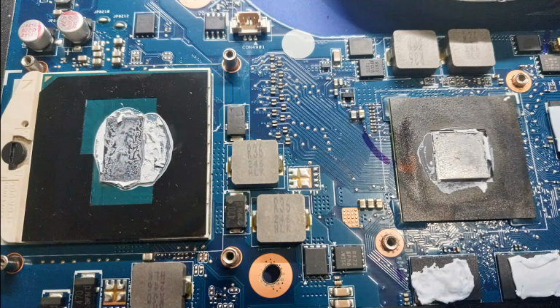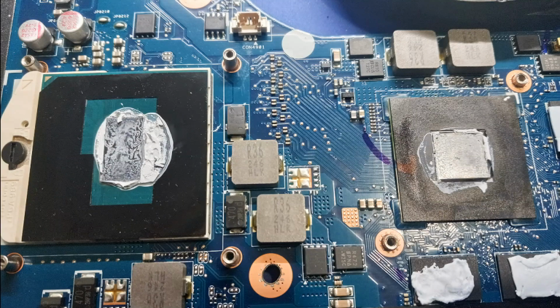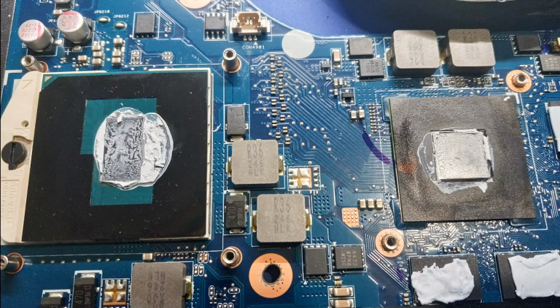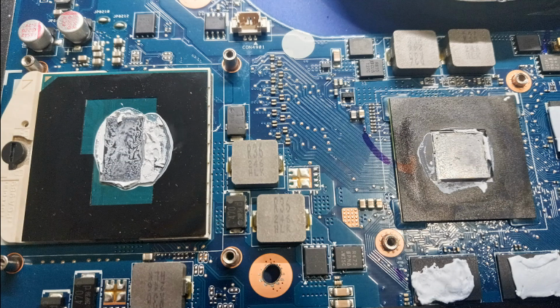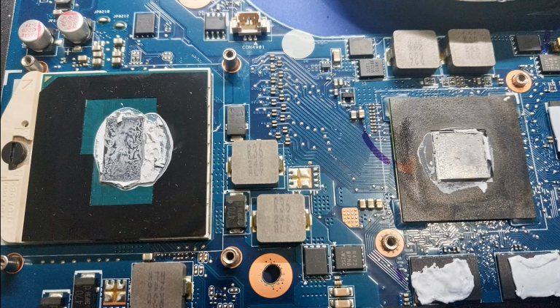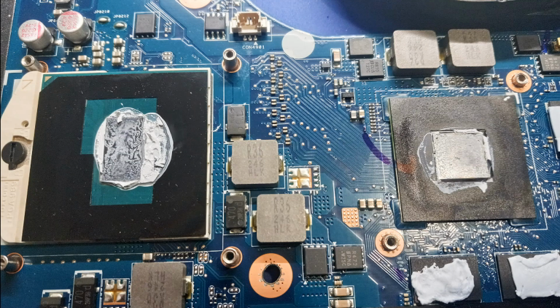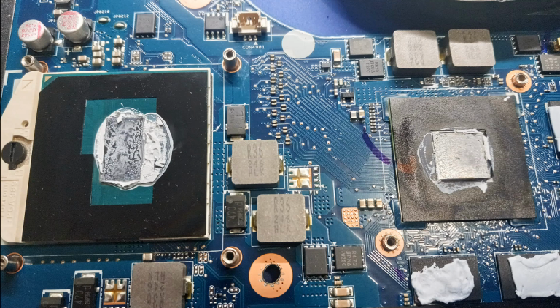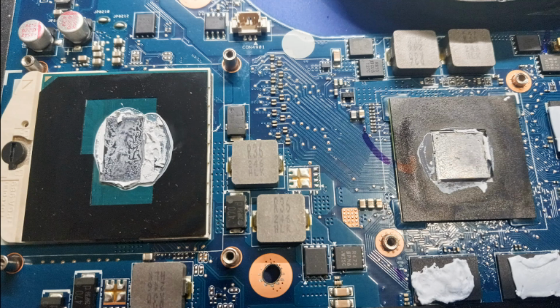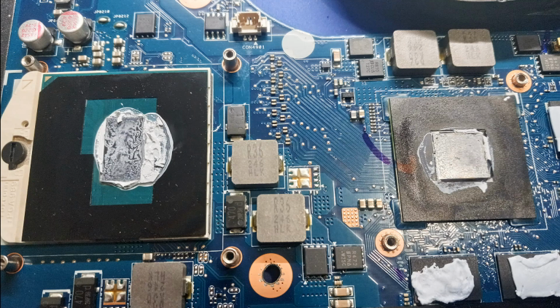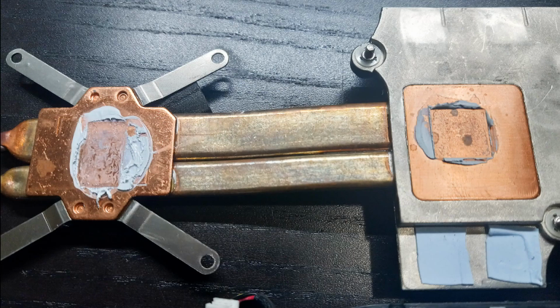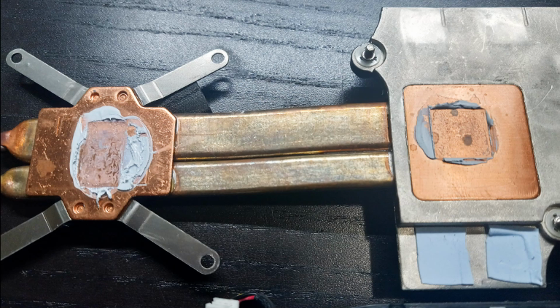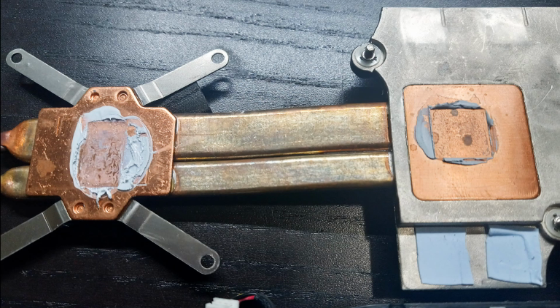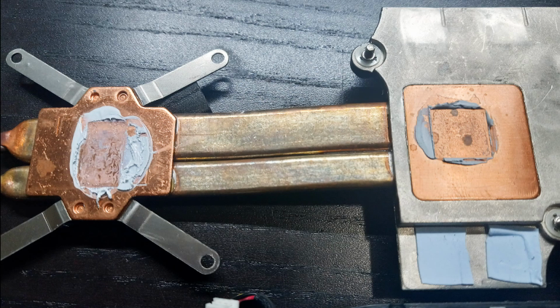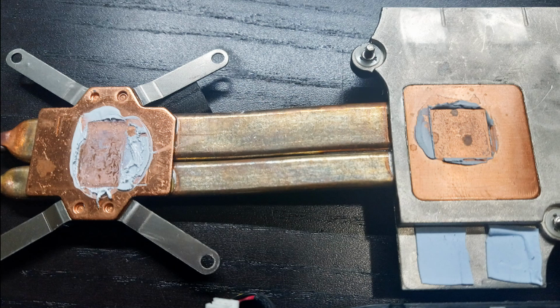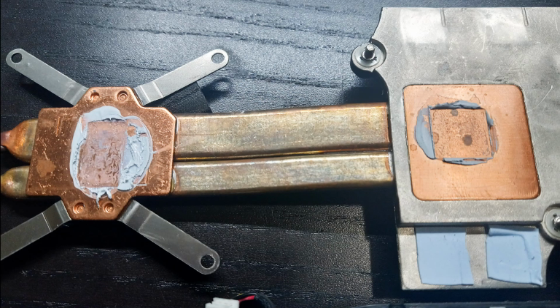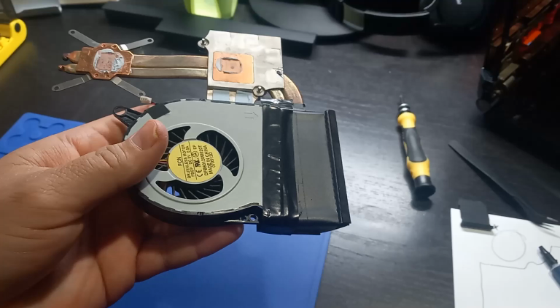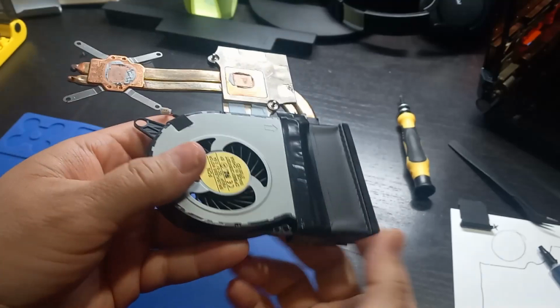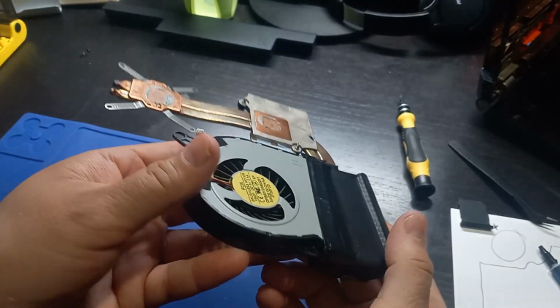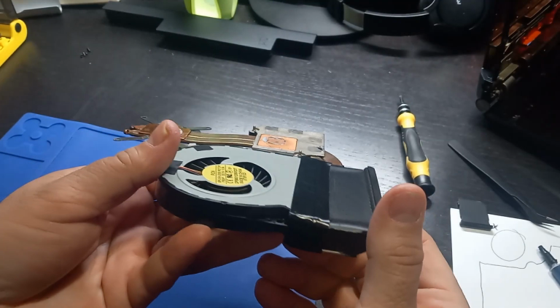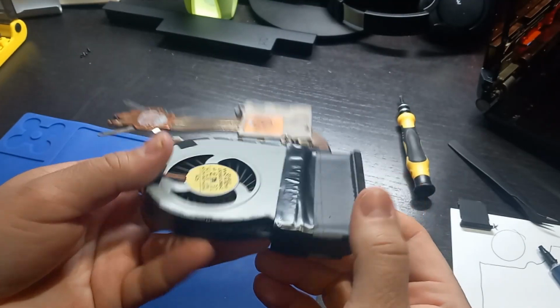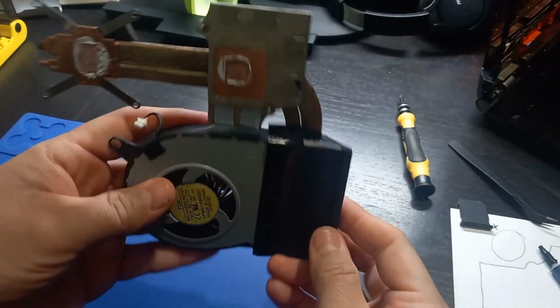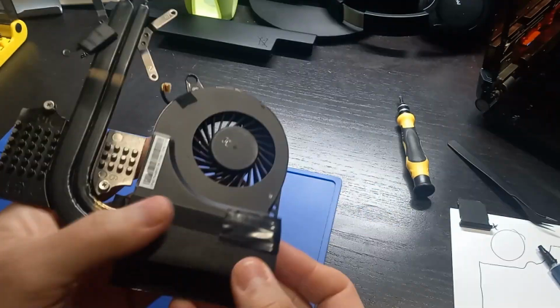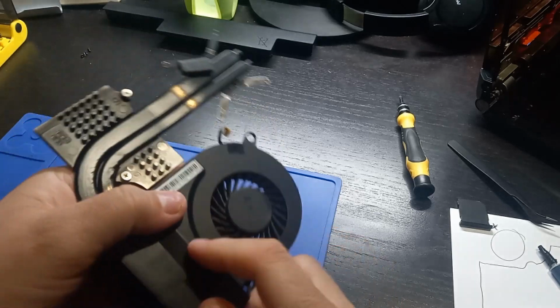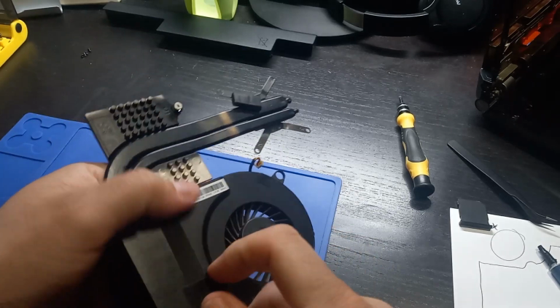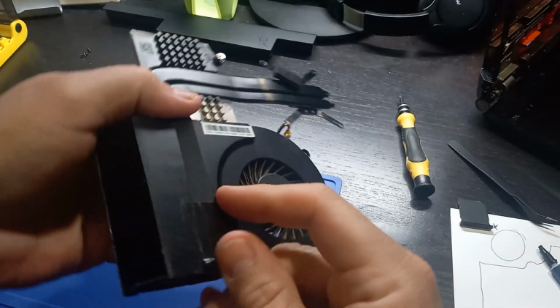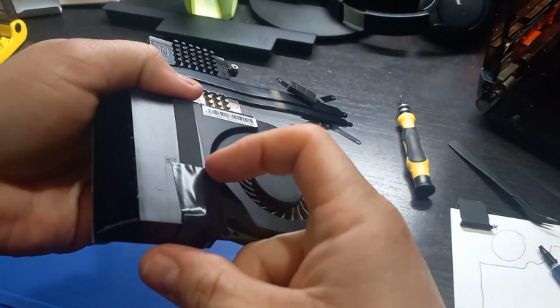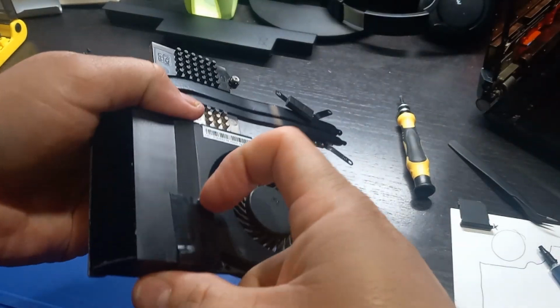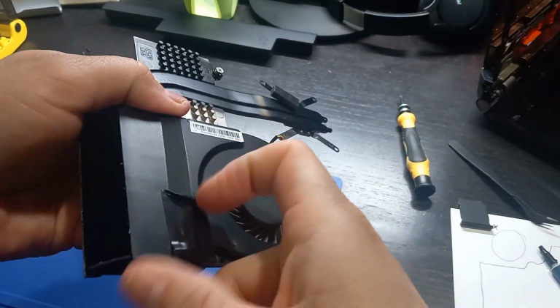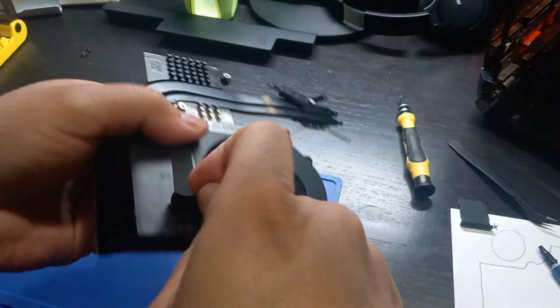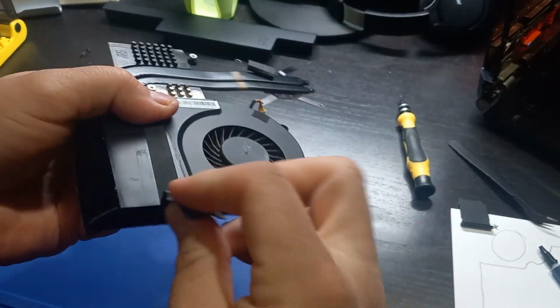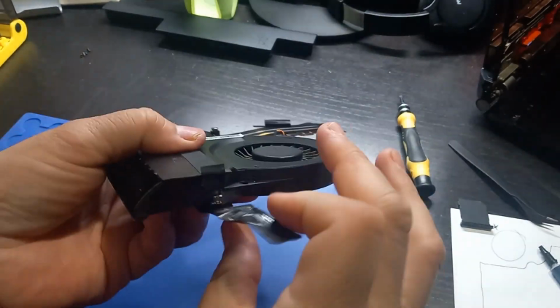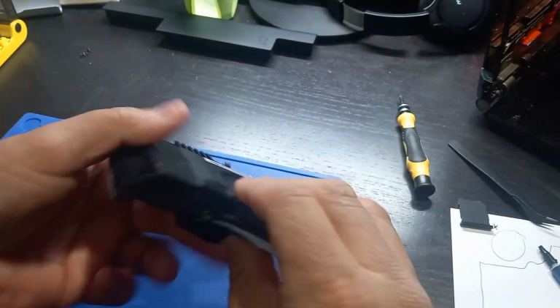I need to clean off the old thermal paste on the CPU and GPU, as well as the old thermal paste on the copper heatsink. But before I do that, I'm going to dust off the fan. There is tape connecting the fan to the copper heatsink, so I remove it to get access.